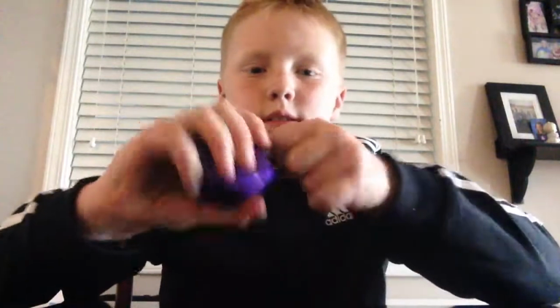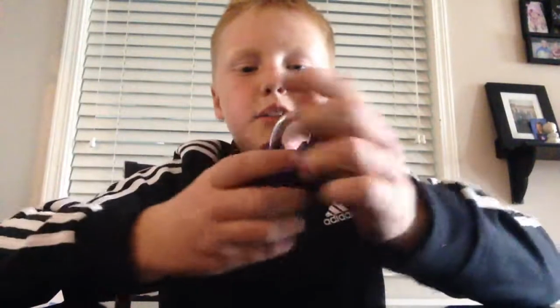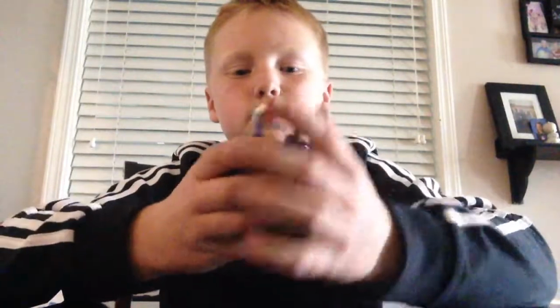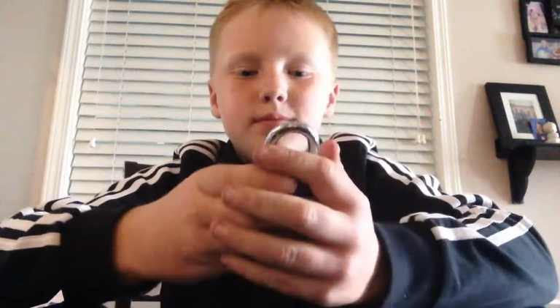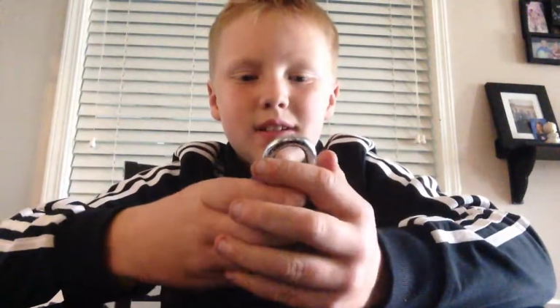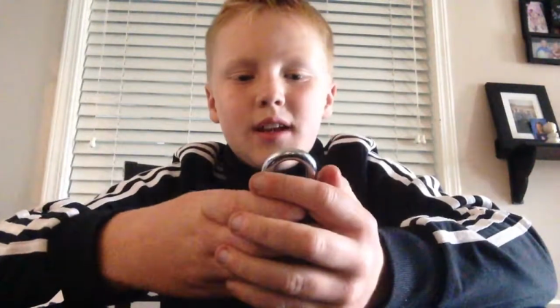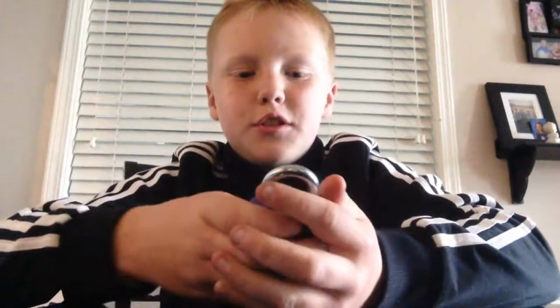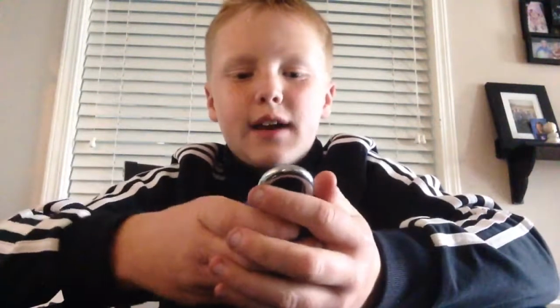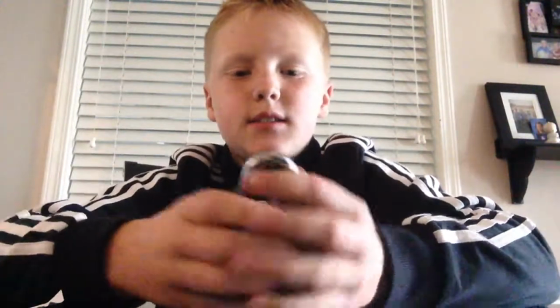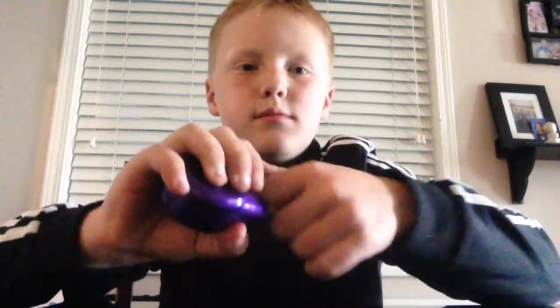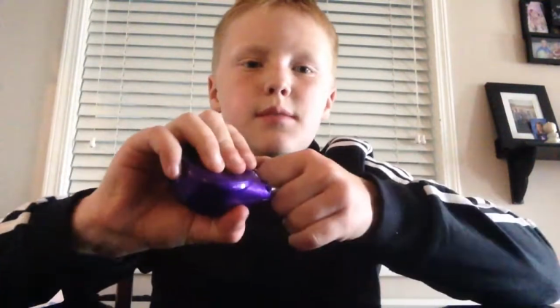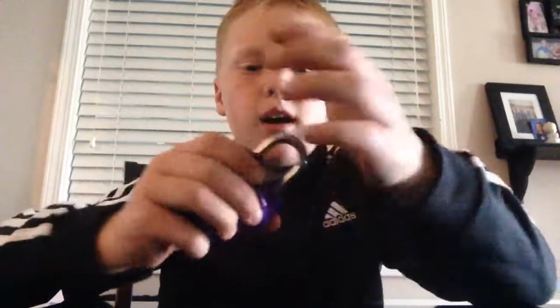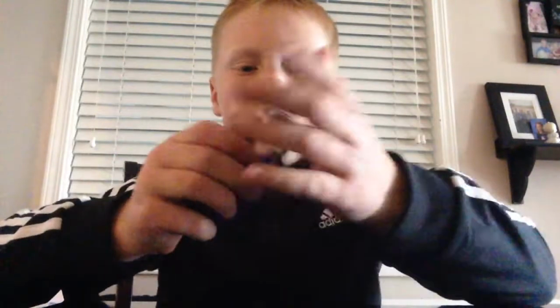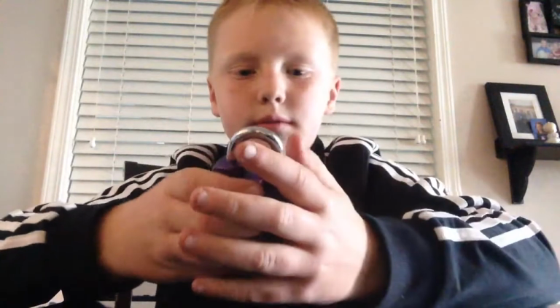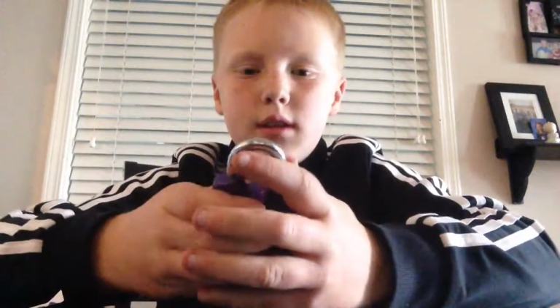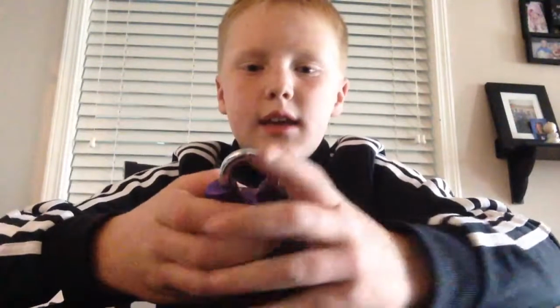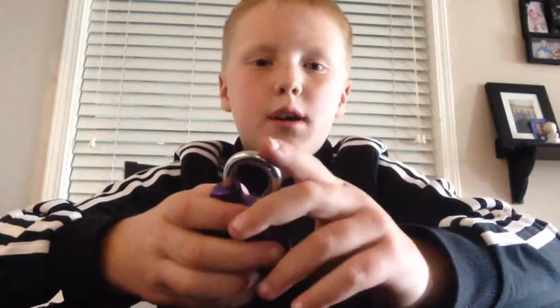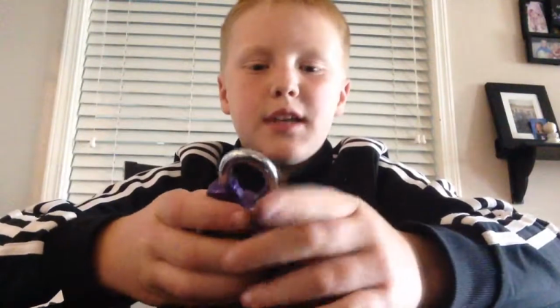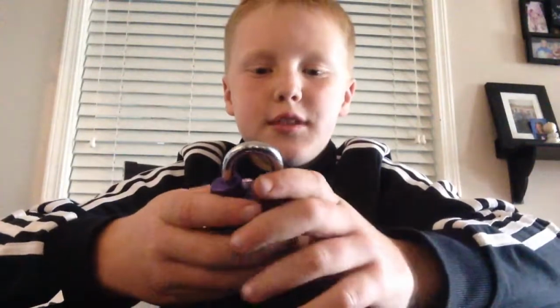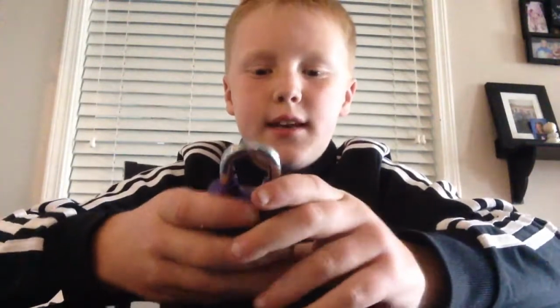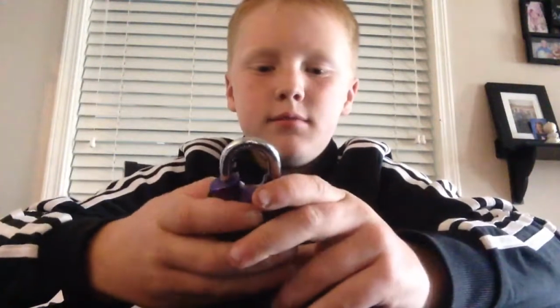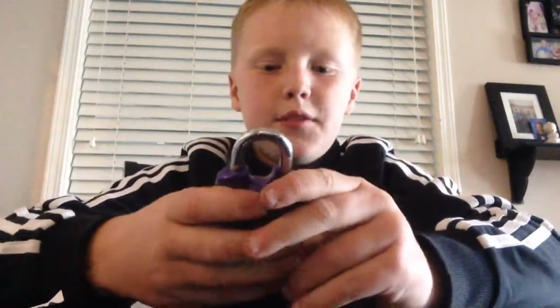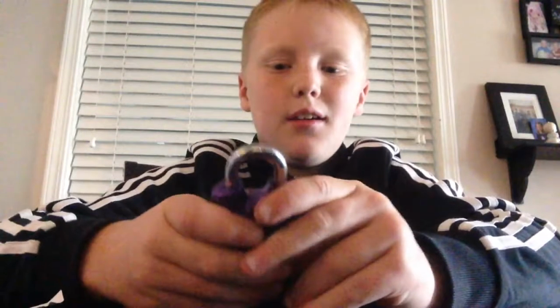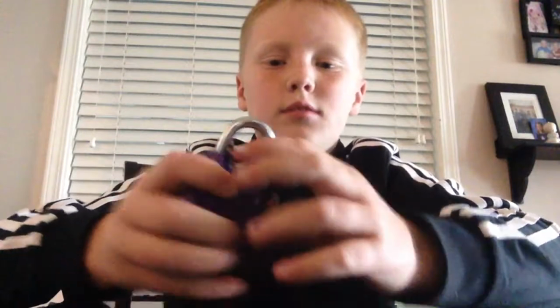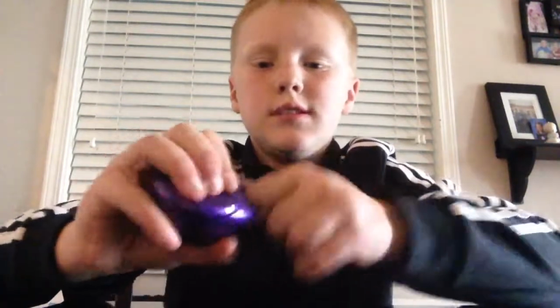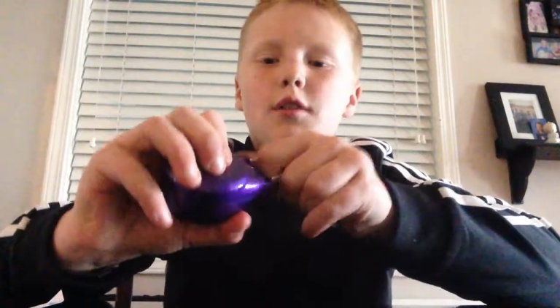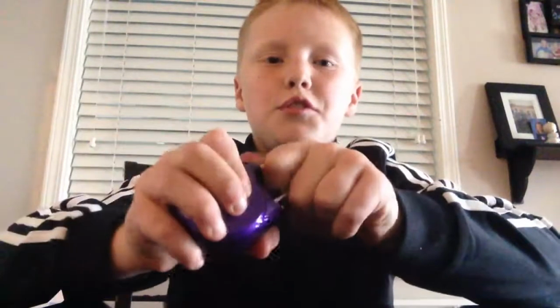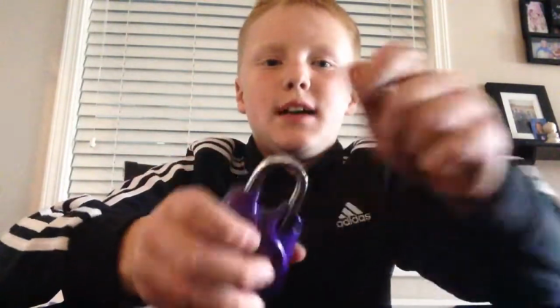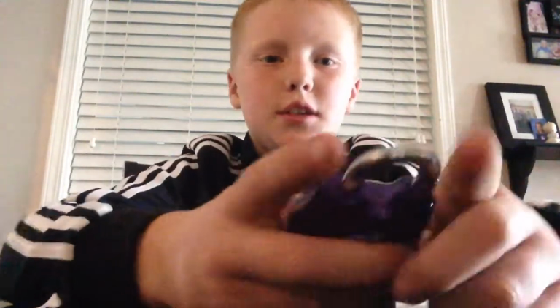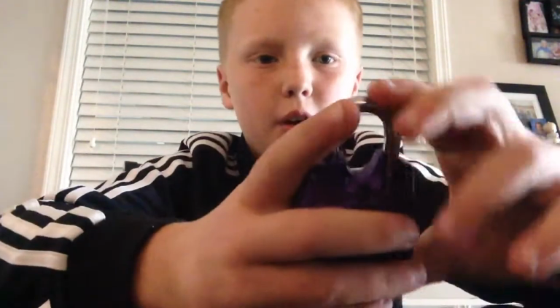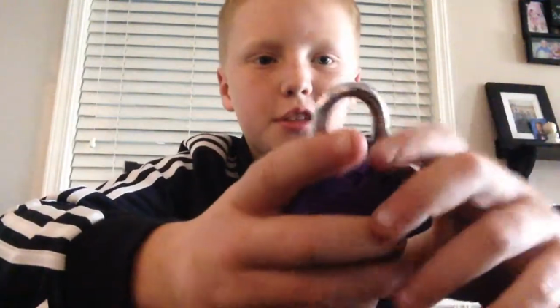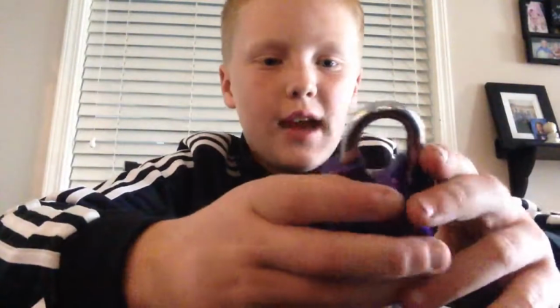And then you just — well, if you go too fast you may not unlock. And you want to push down to reset it if you get it wrong or if you go too fast. So you're going to want to just do that.